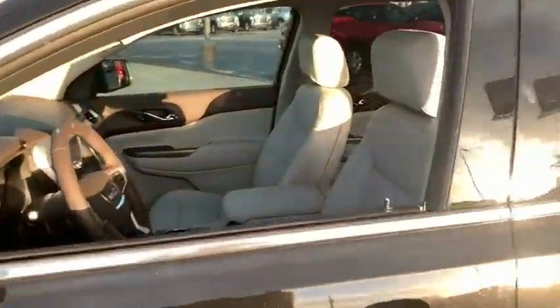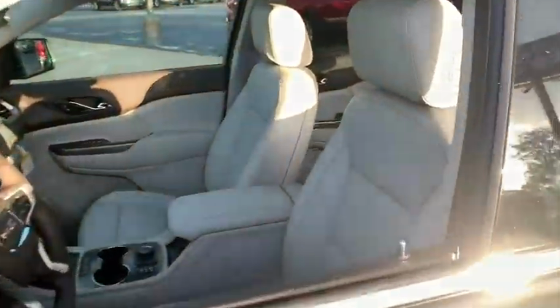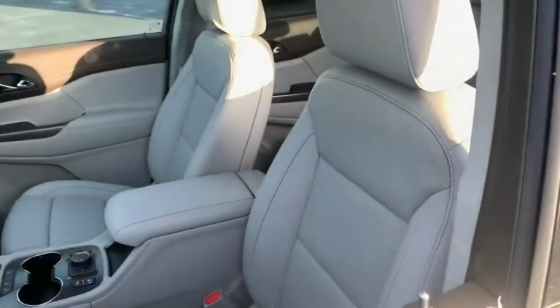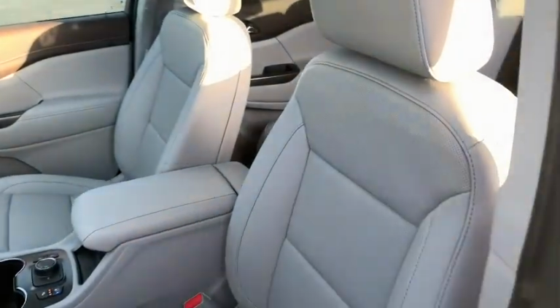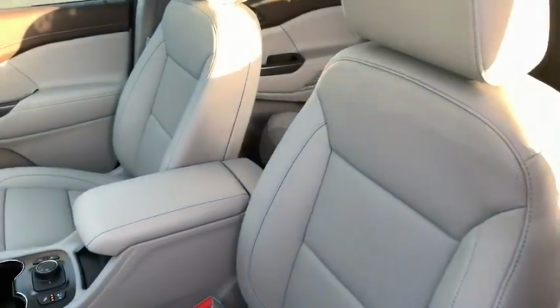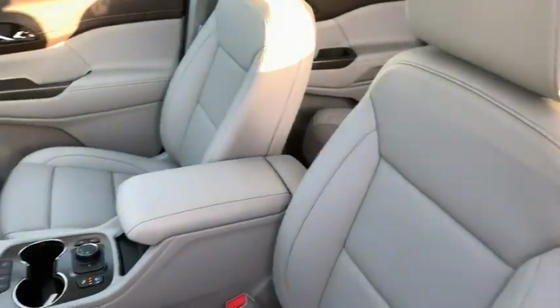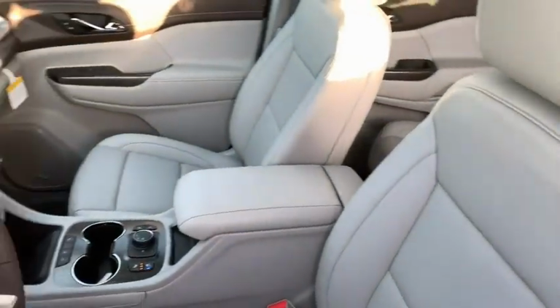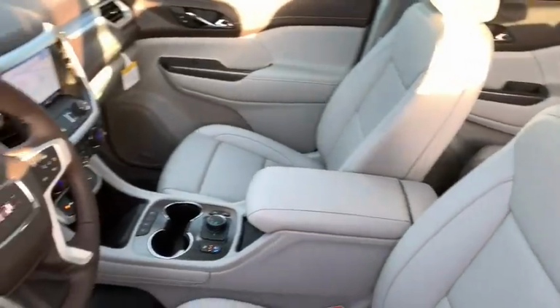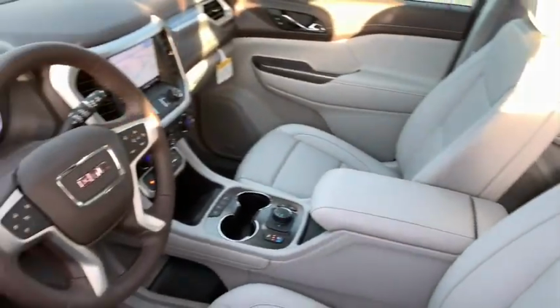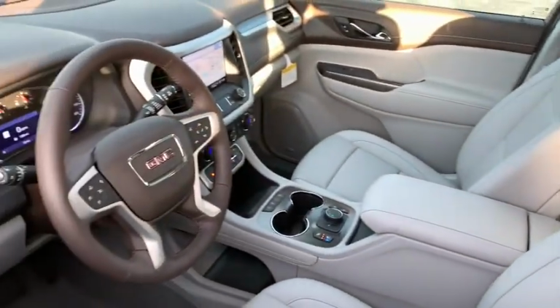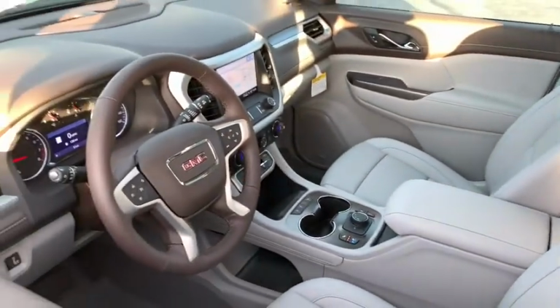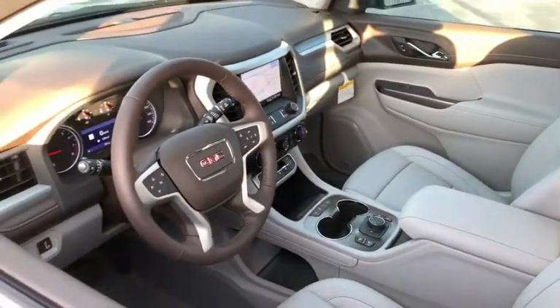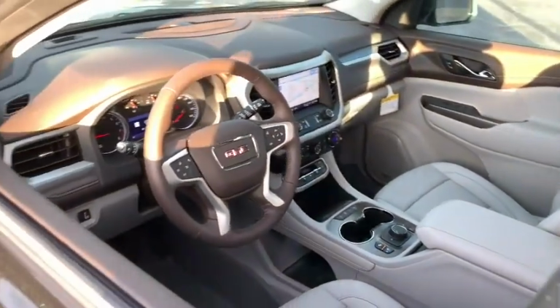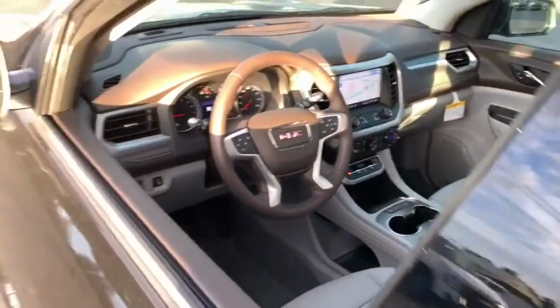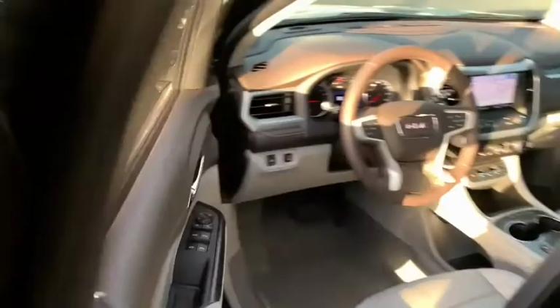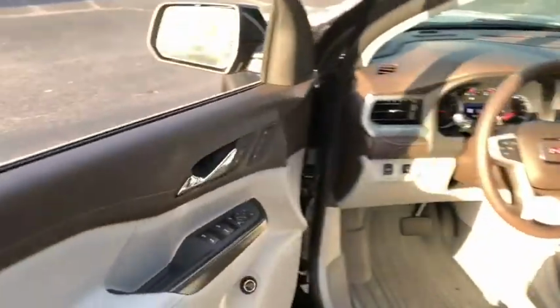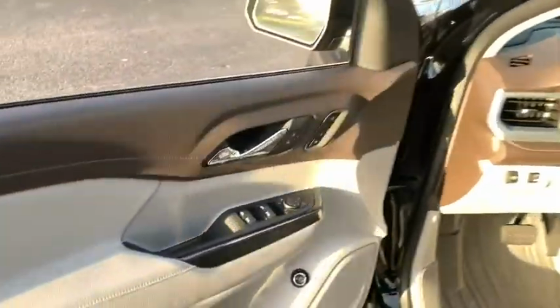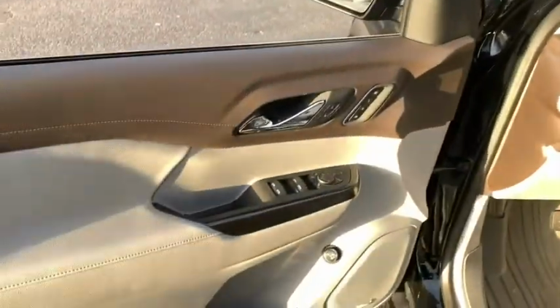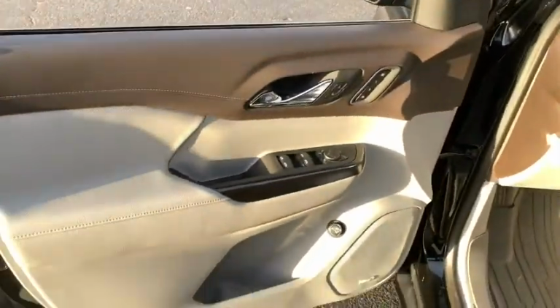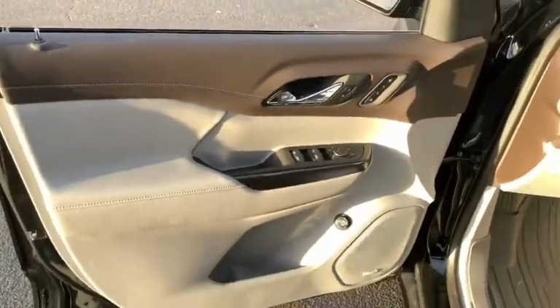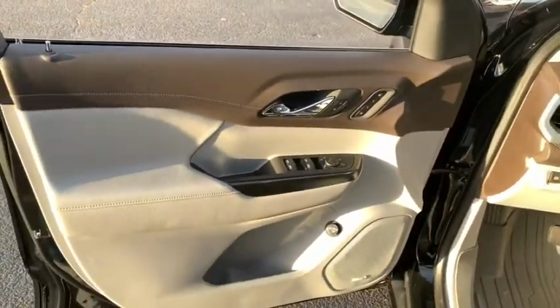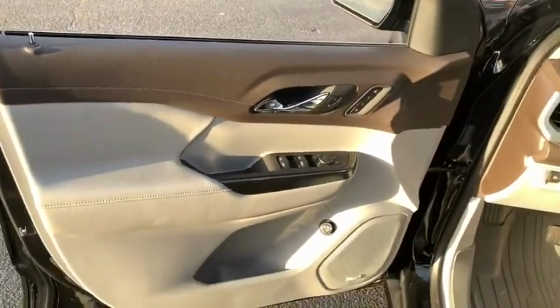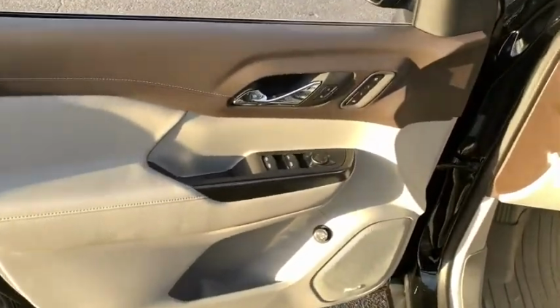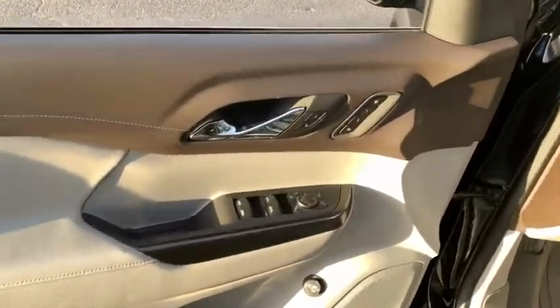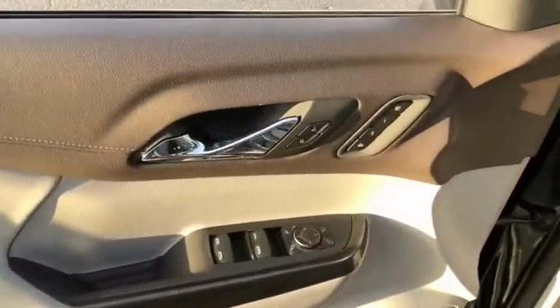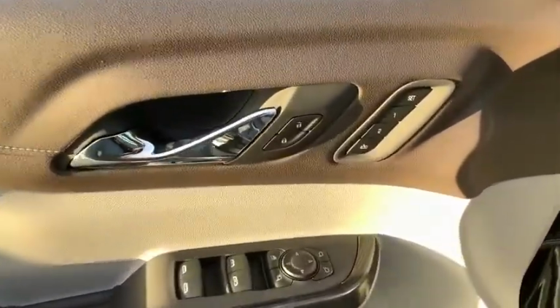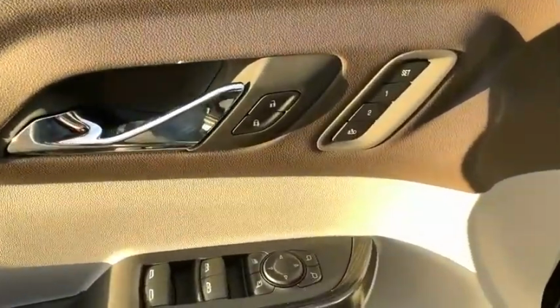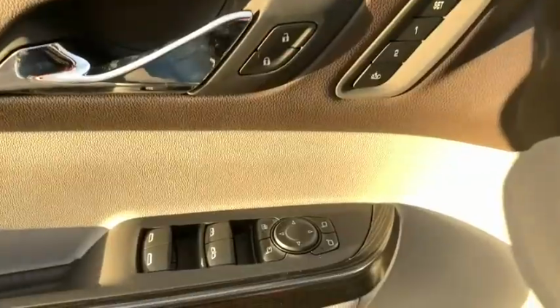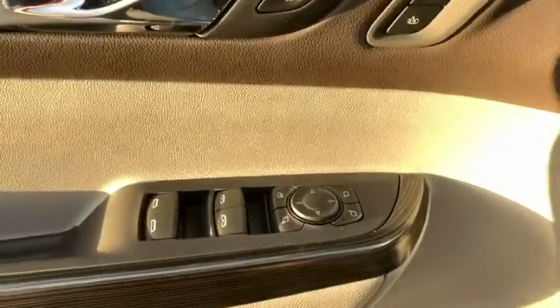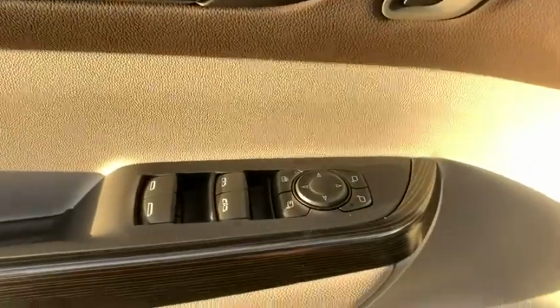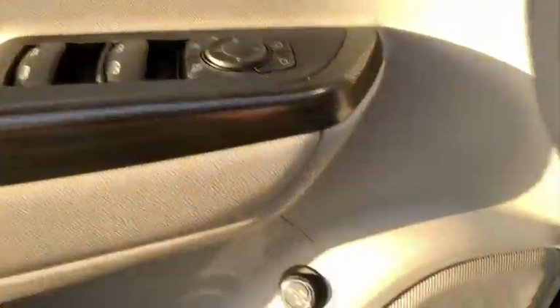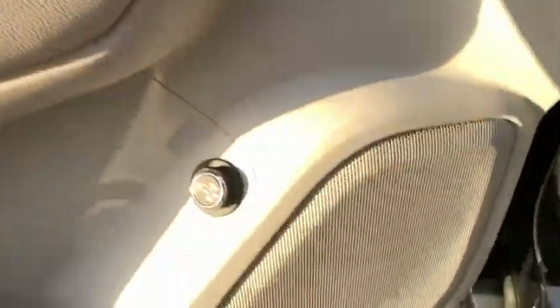Here are some of this vehicle's great options: traction control, power liftgate, navigation system, dual airbags, alloy wheels, power steering, four-wheel disc brakes, eight speakers, and universal garage door opener.